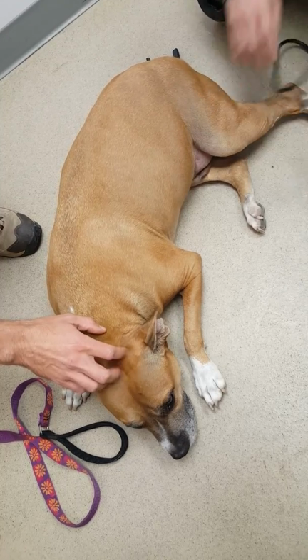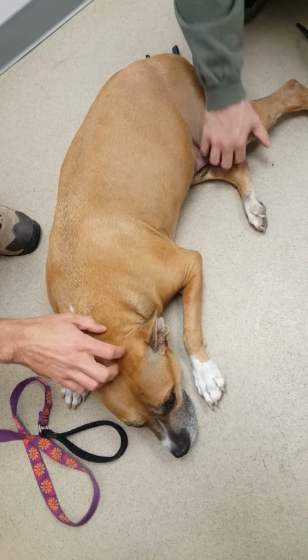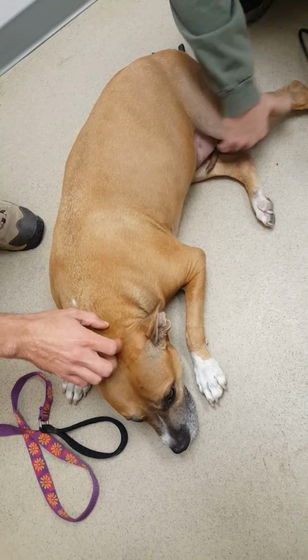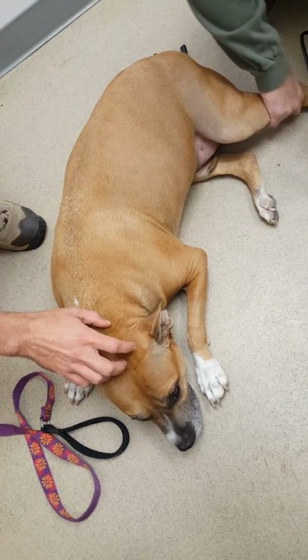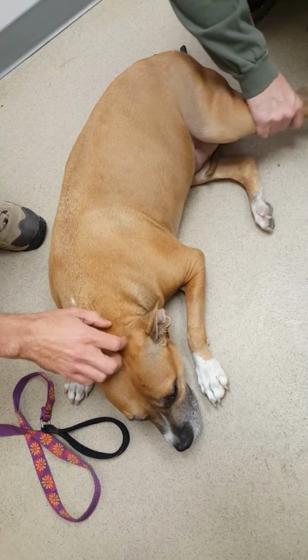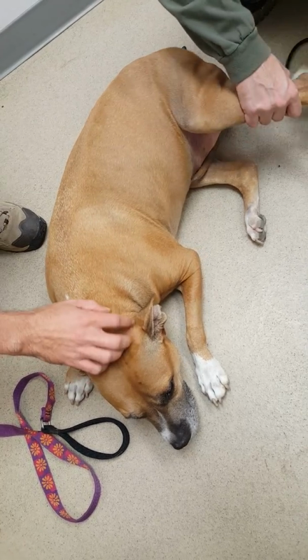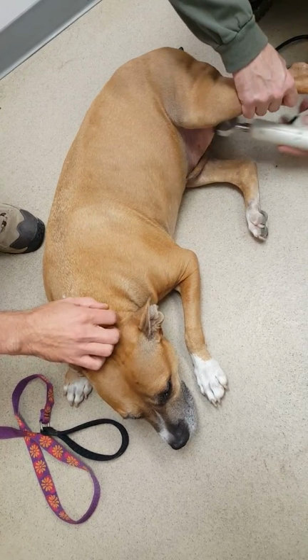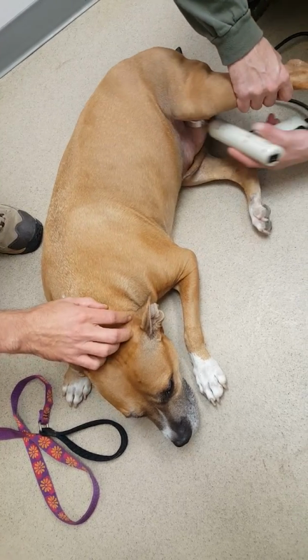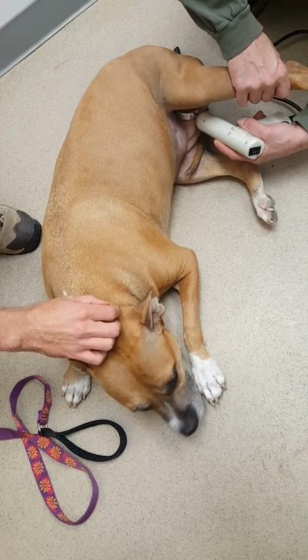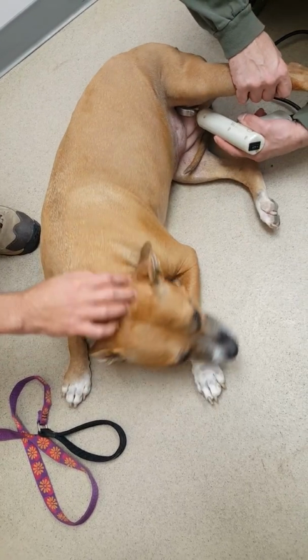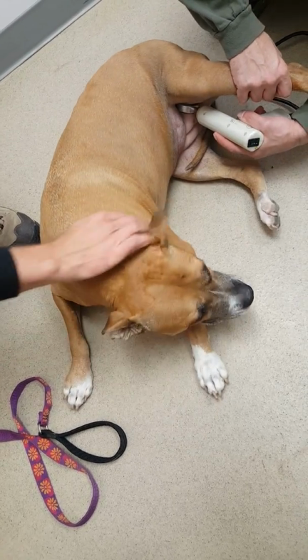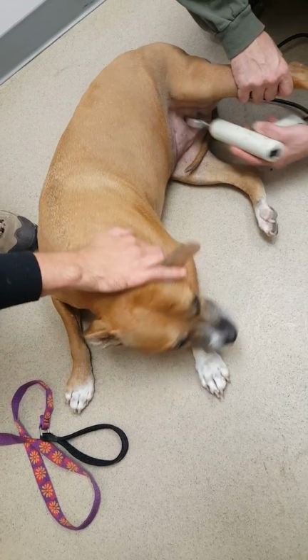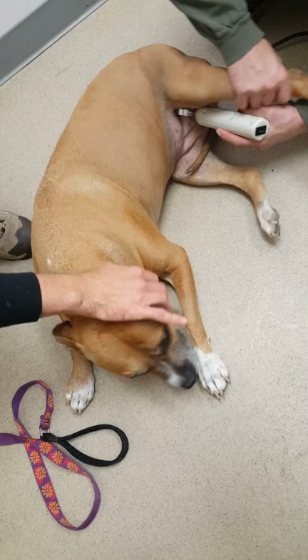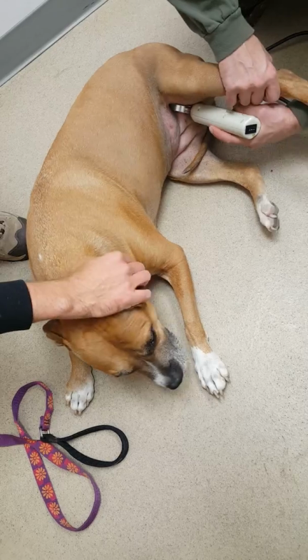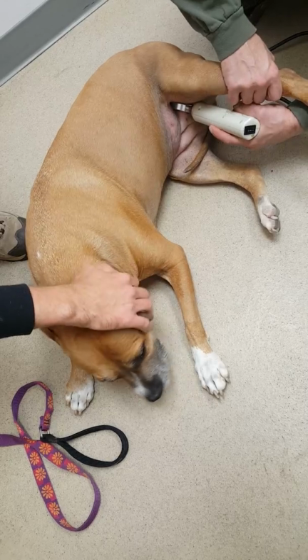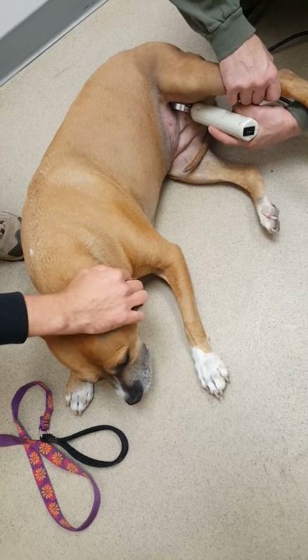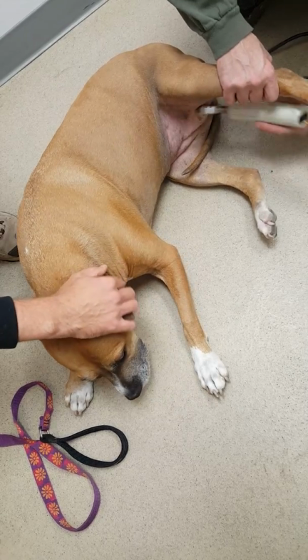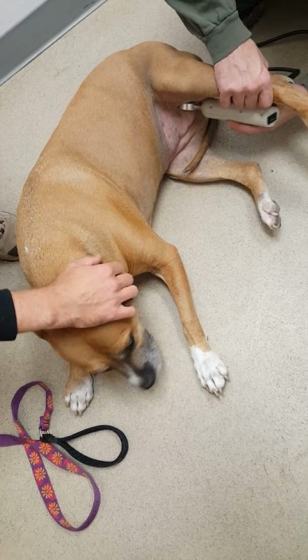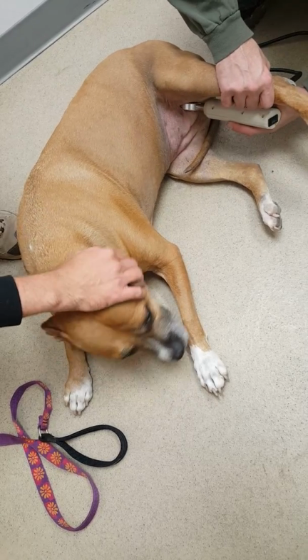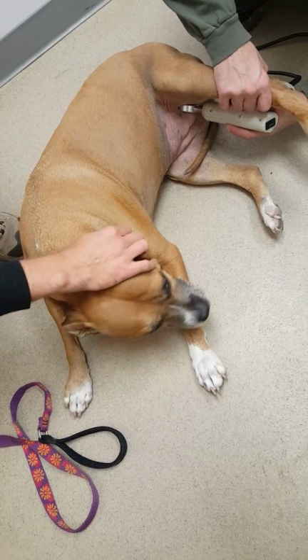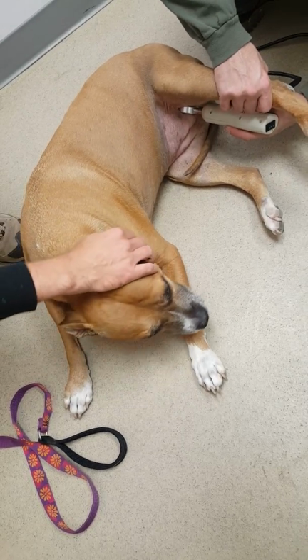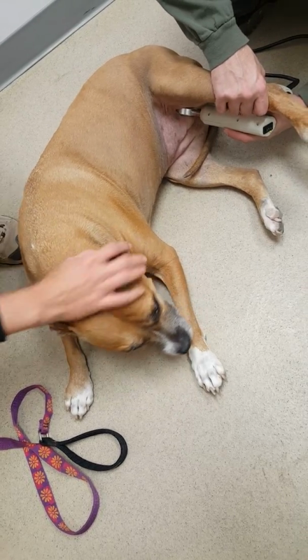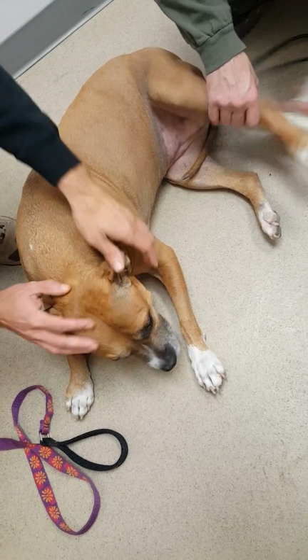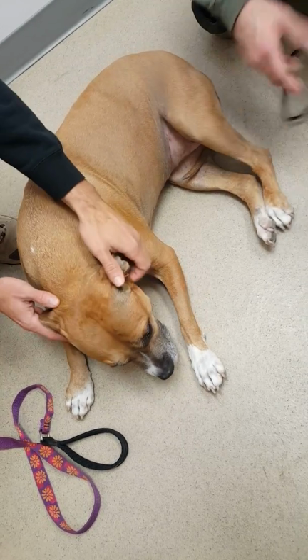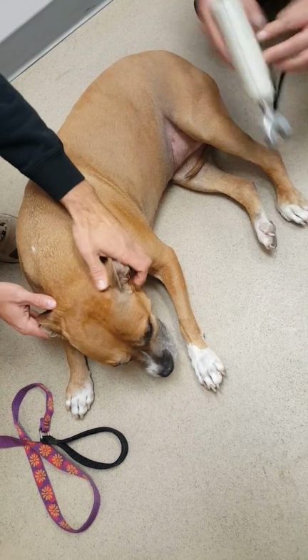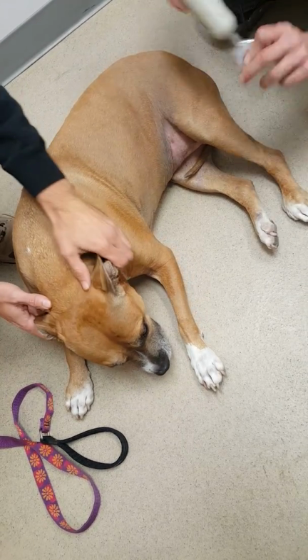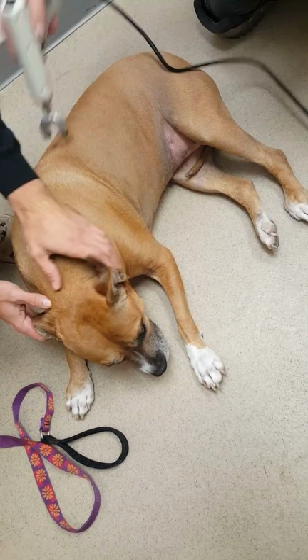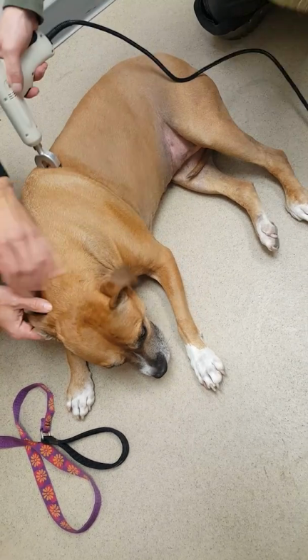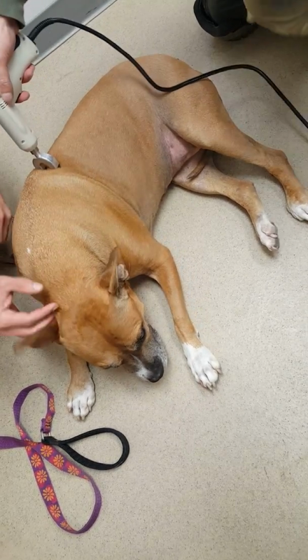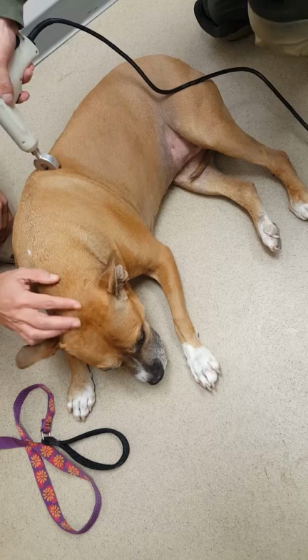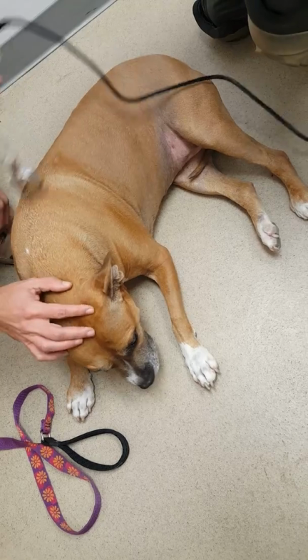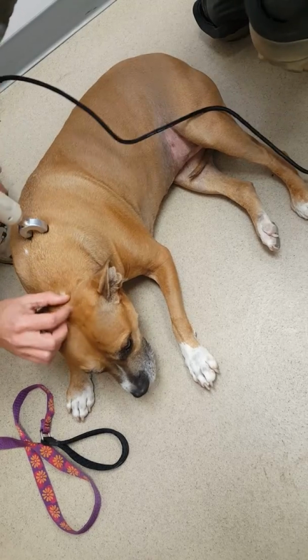We're going to sneak up in here and just do this. And then we're going to do a pass up the neck.